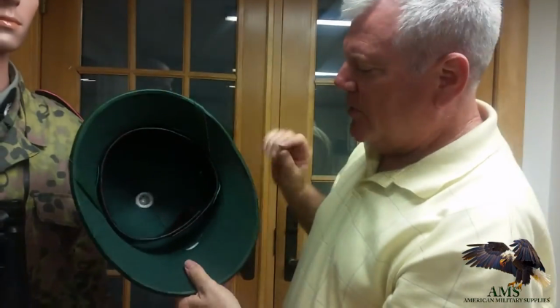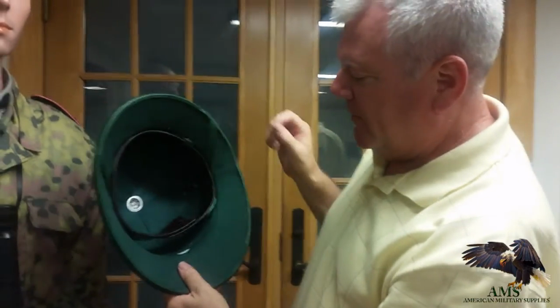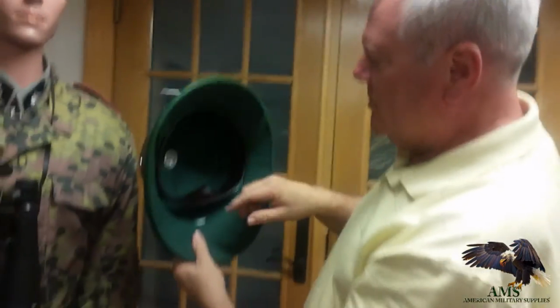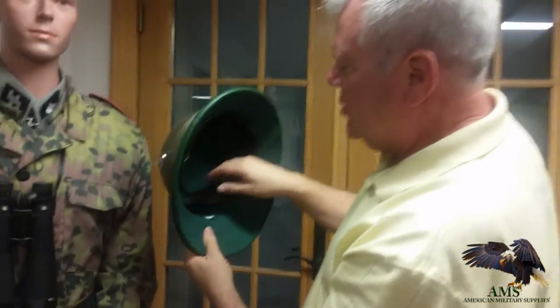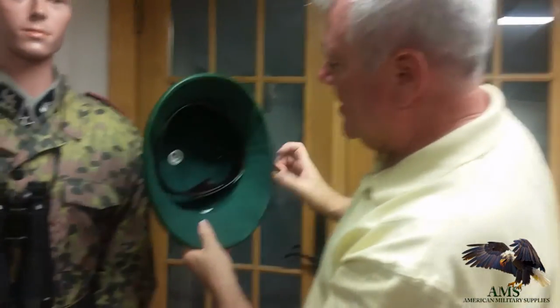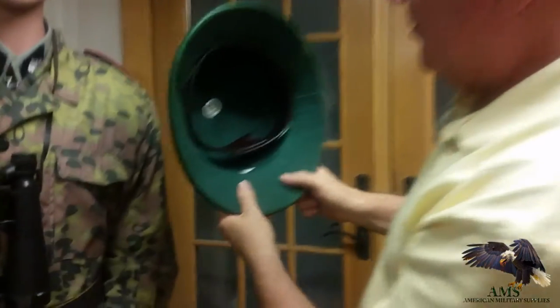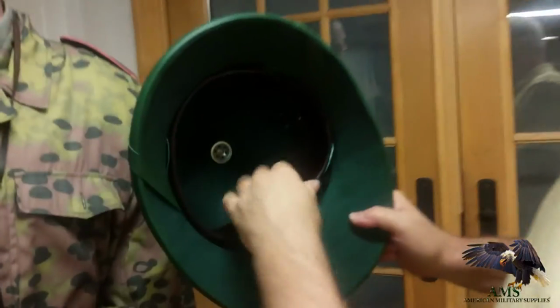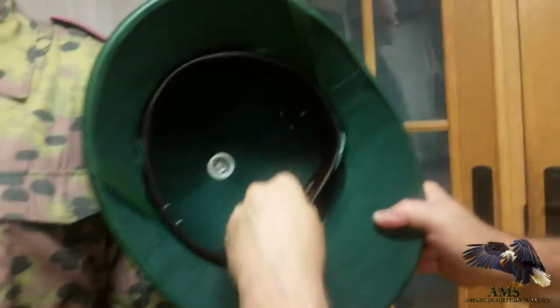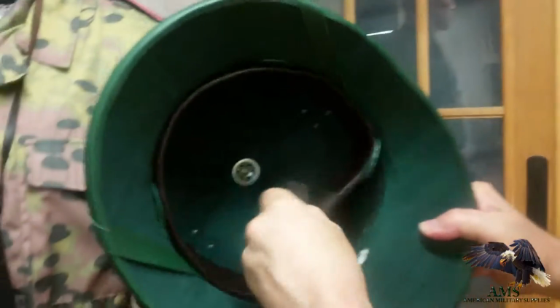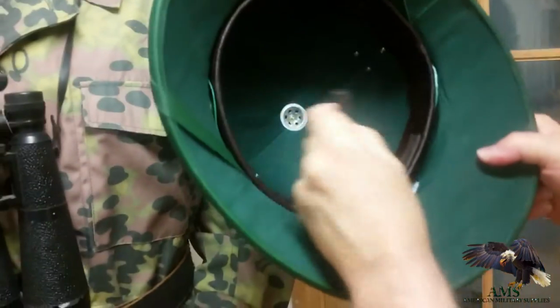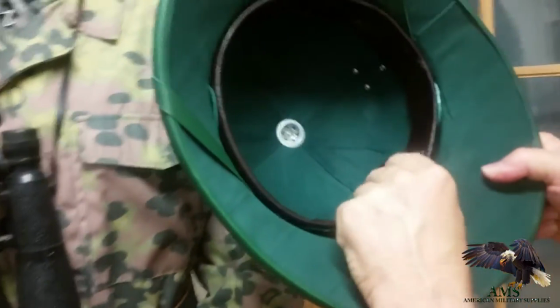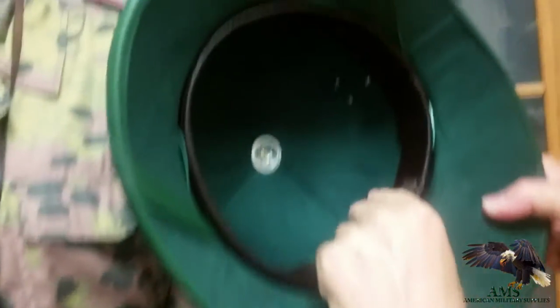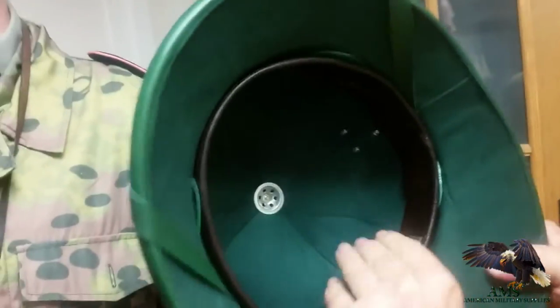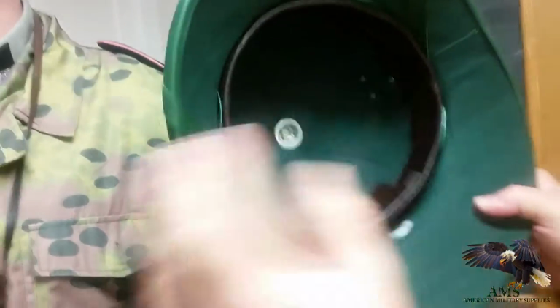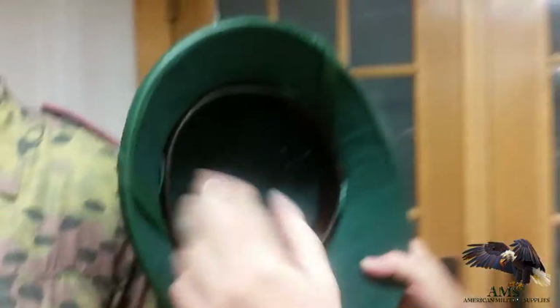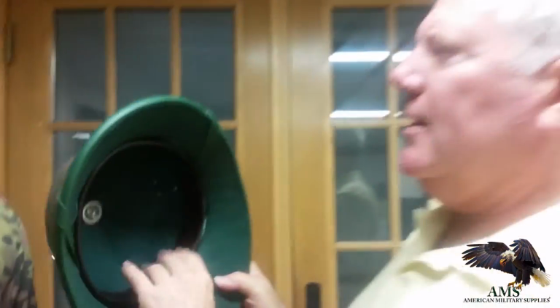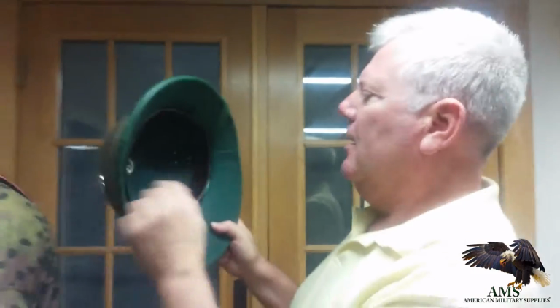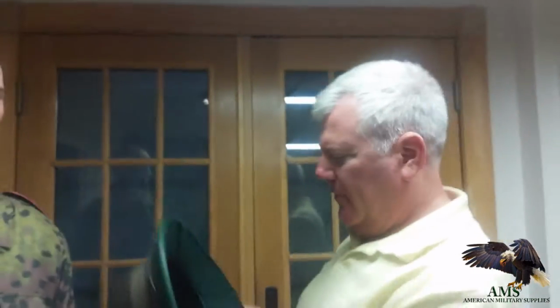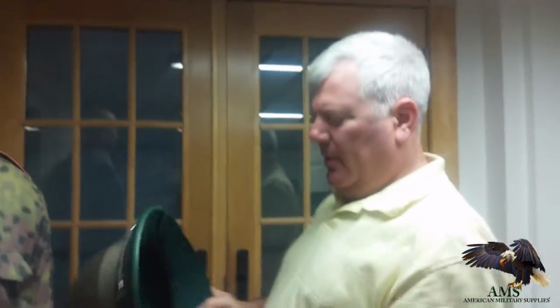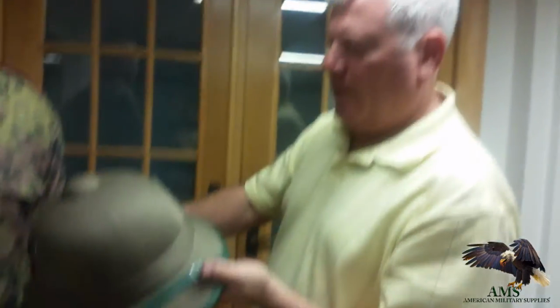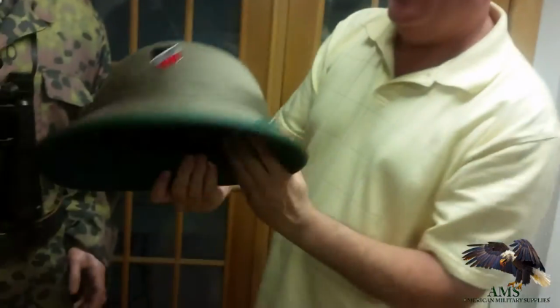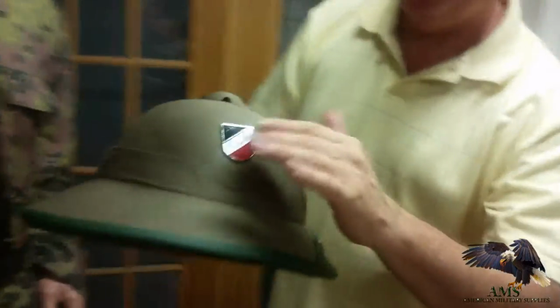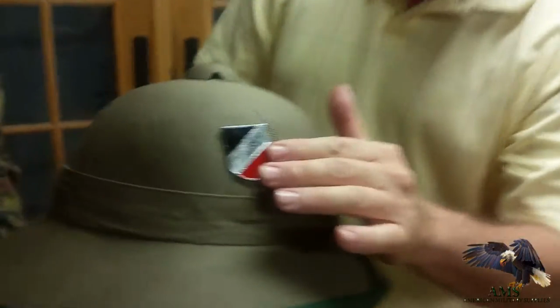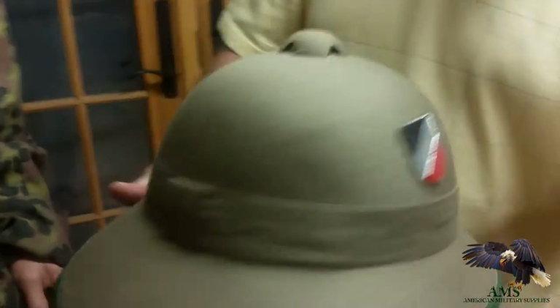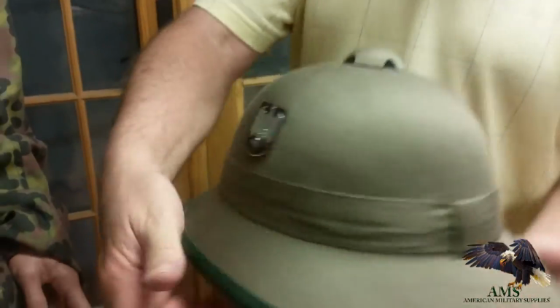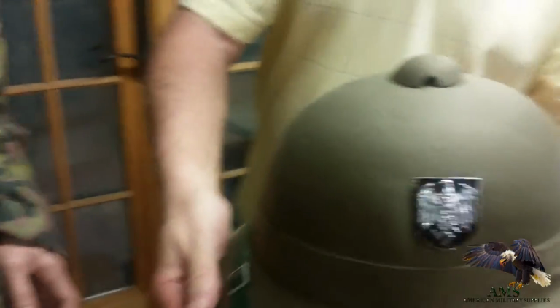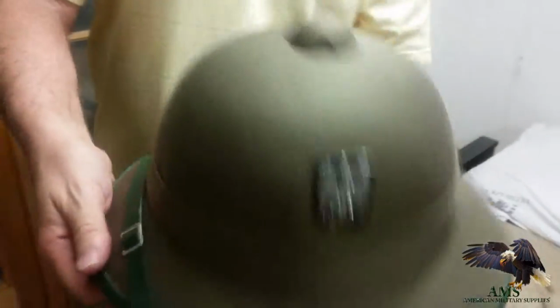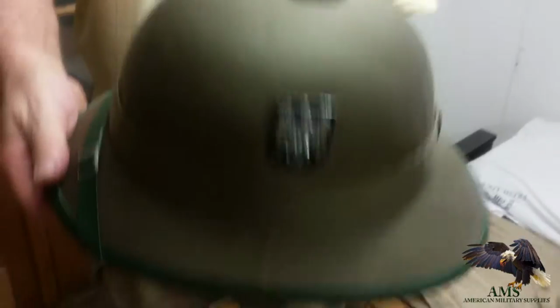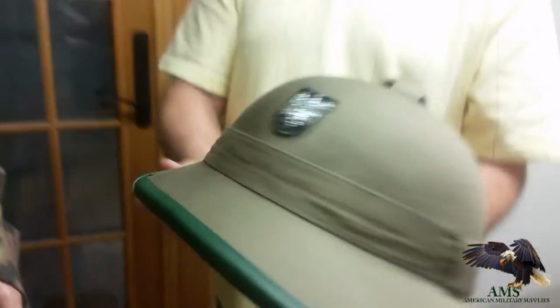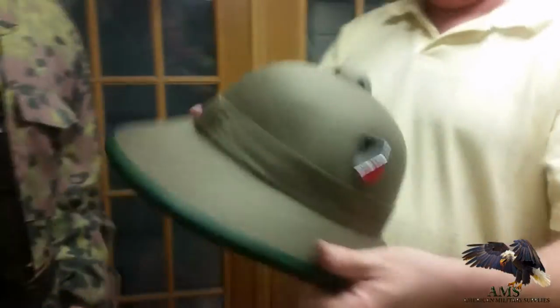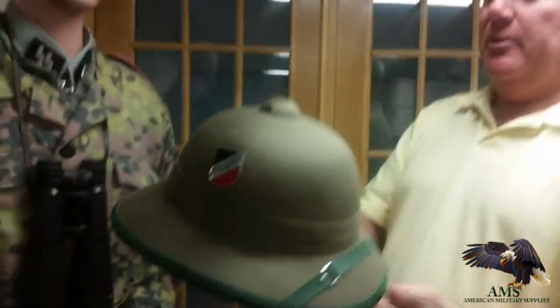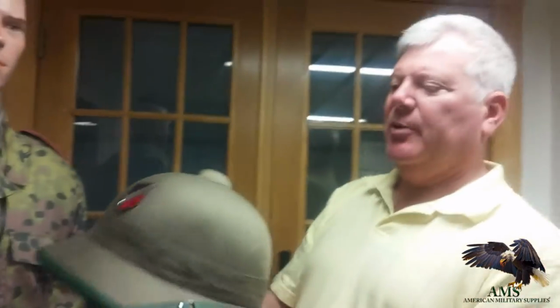What's nice about these is you can adjust the interior band. It's got velcro, so any size head you have it's going to fit you nice. We've got all the original style badging on there. This is a brand new item from us. Very reasonable price.